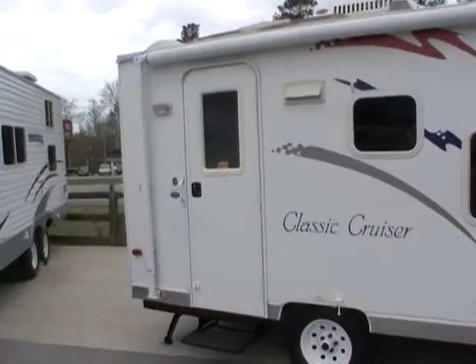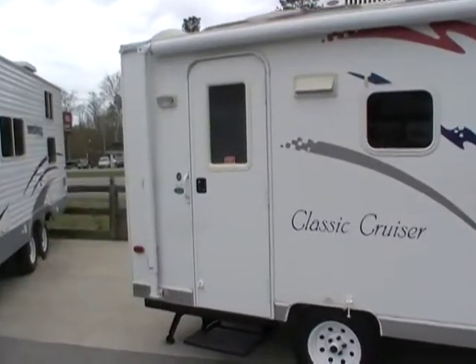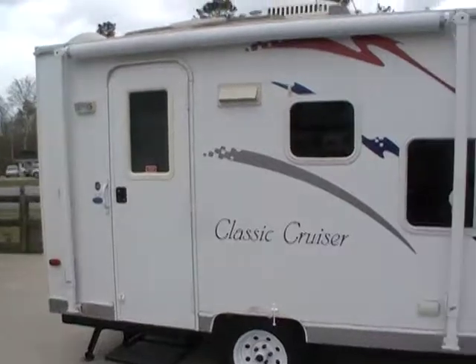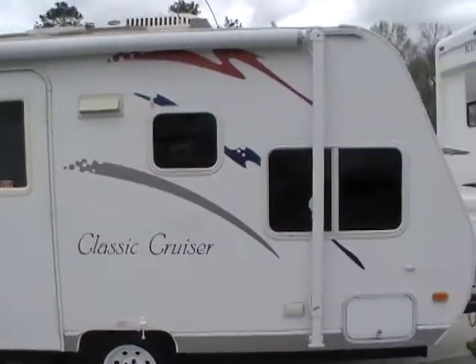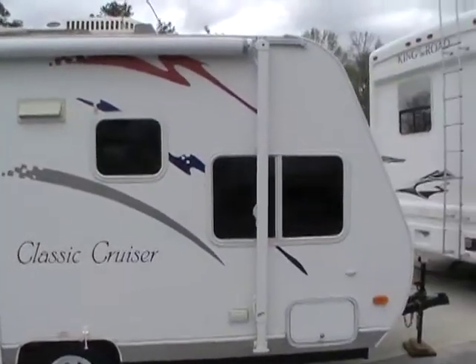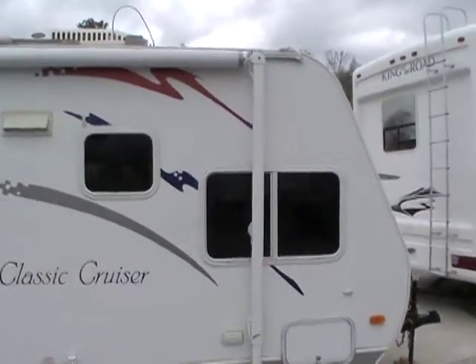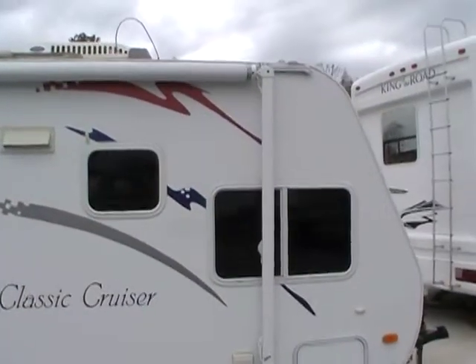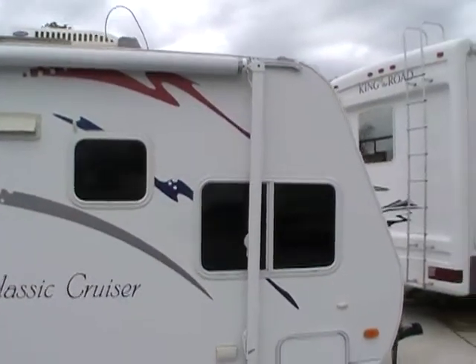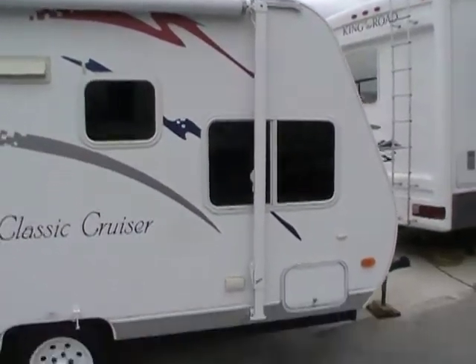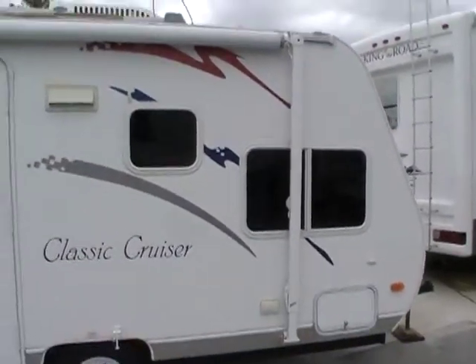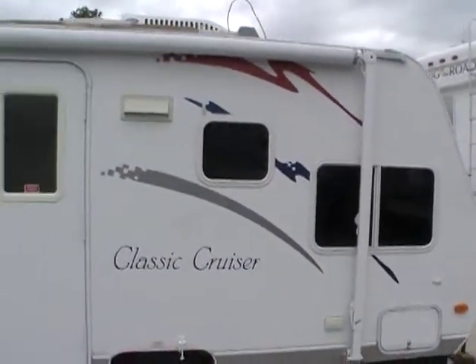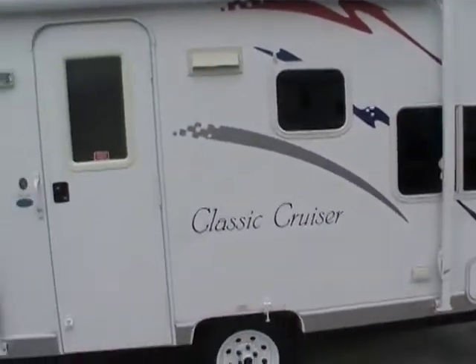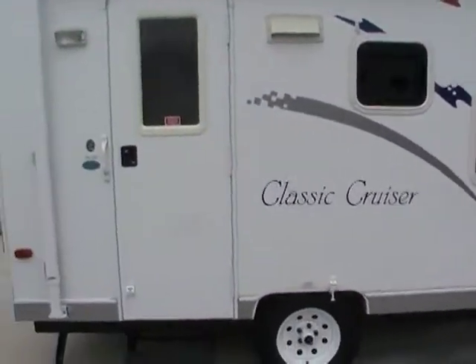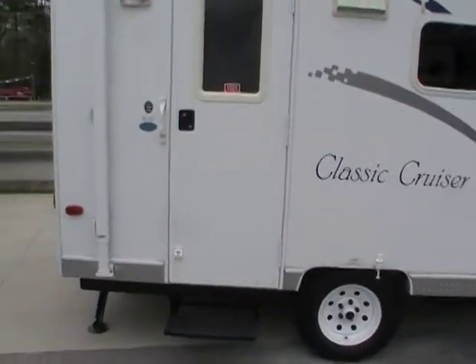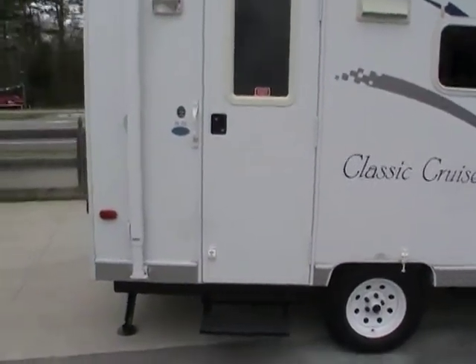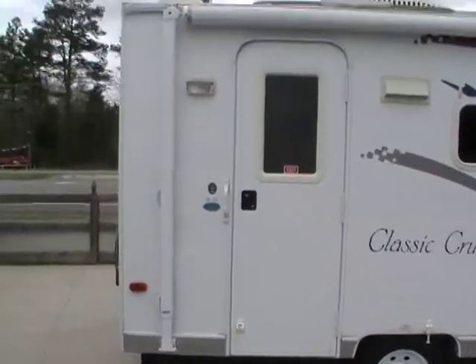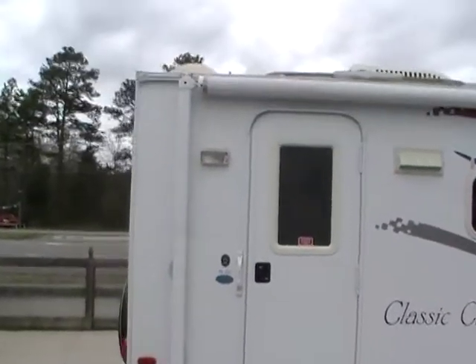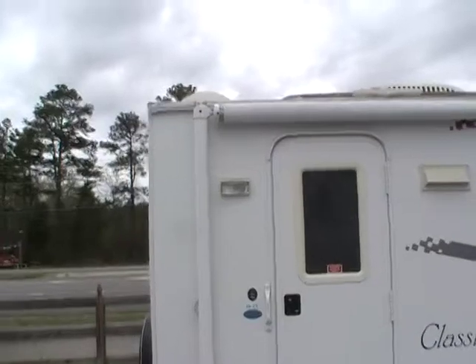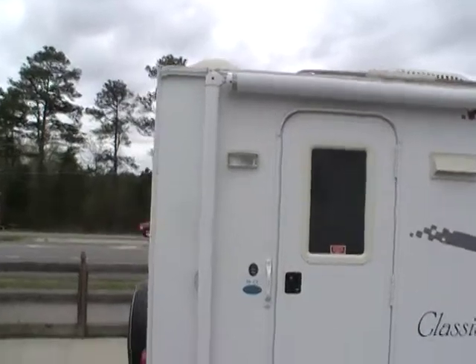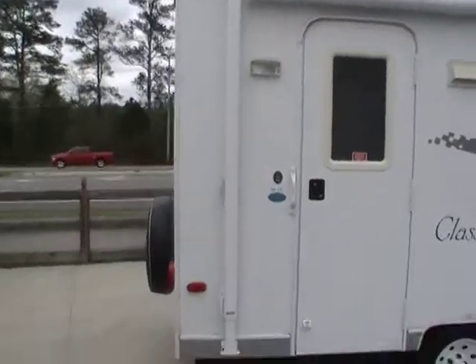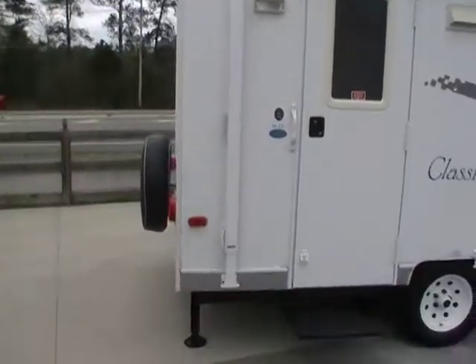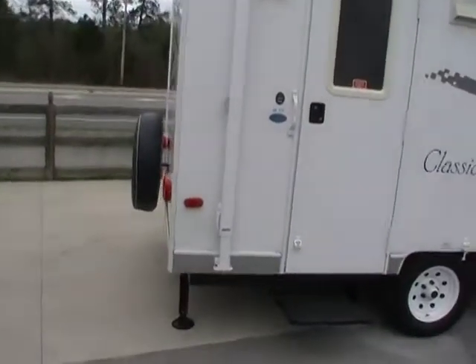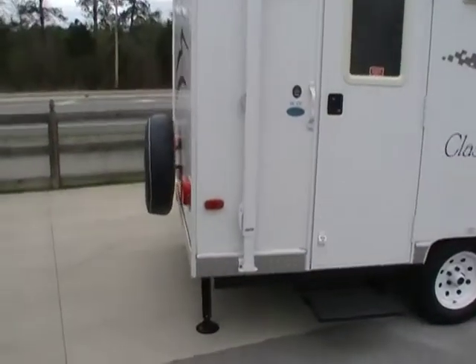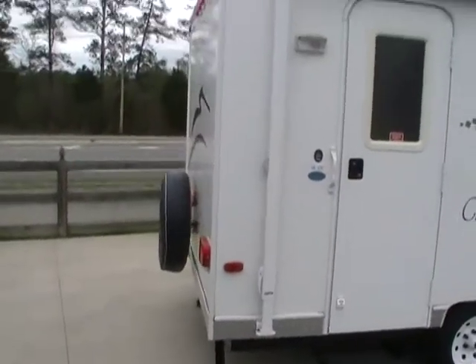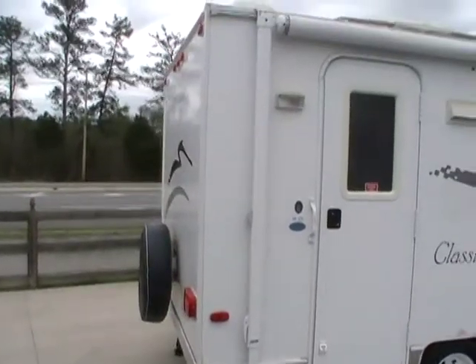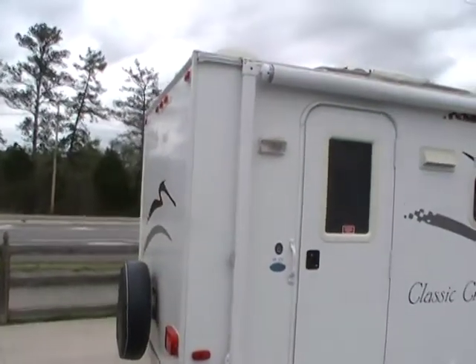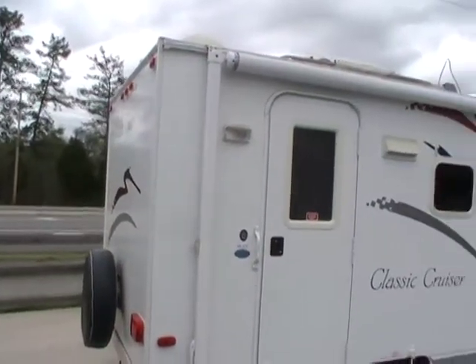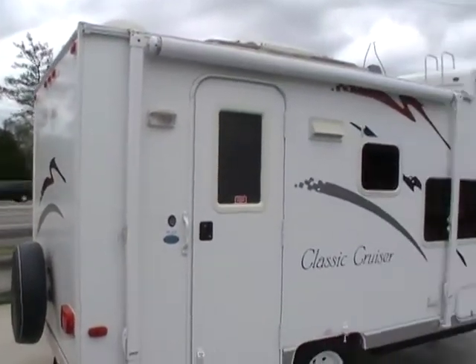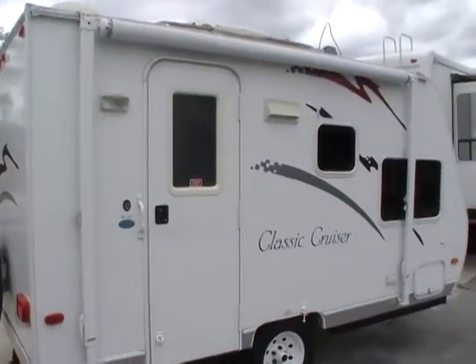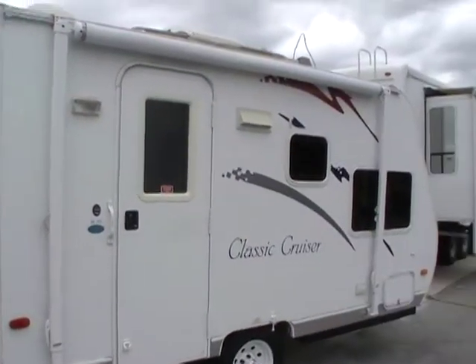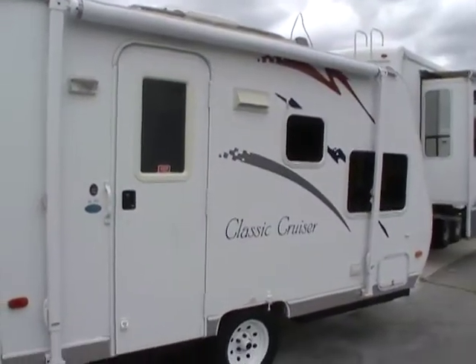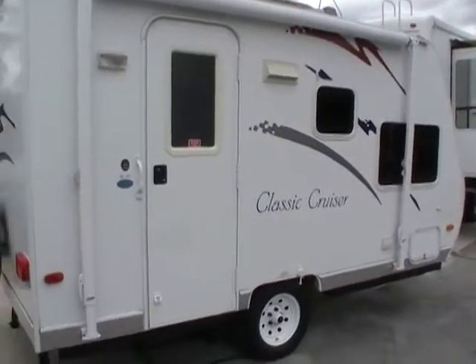Very, very lightweight, only weighs 2,080 pounds. As a matter of fact, that's lighter than most pop-up campers. So you can virtually tow this little camper with just about anything.